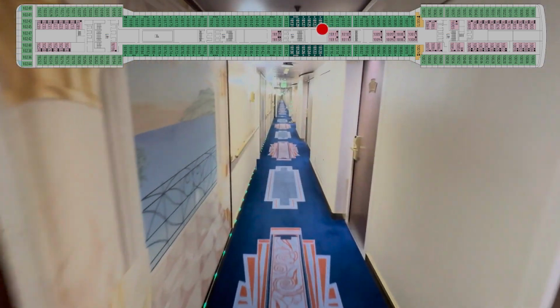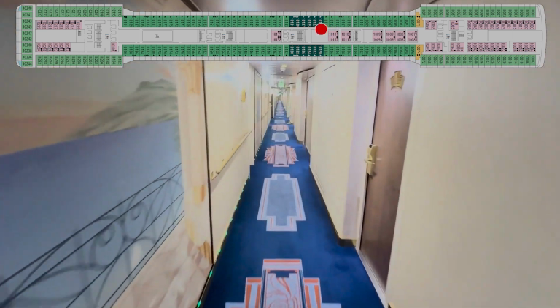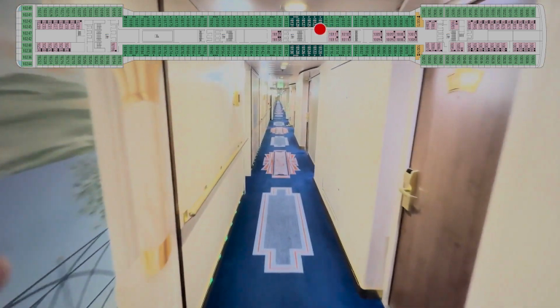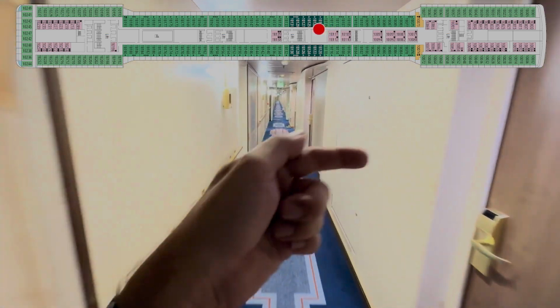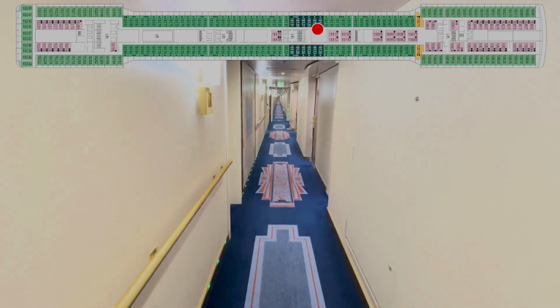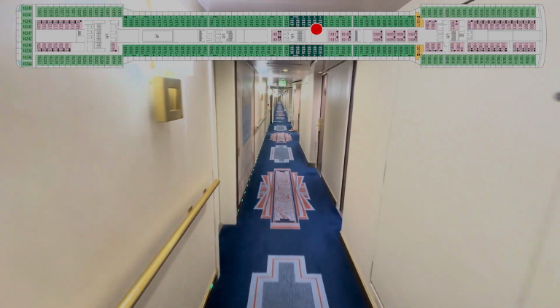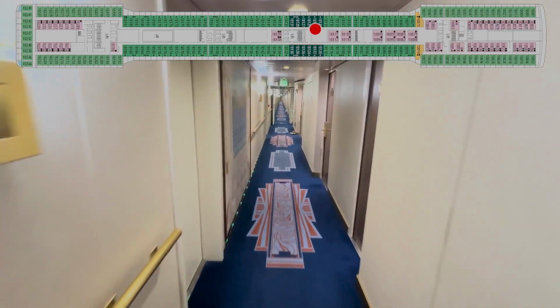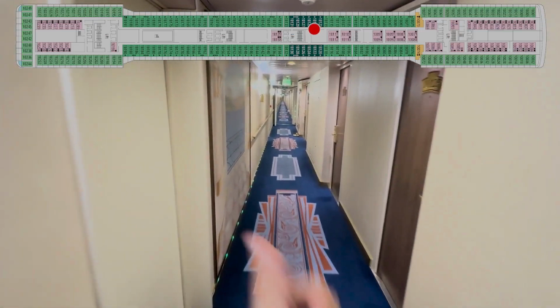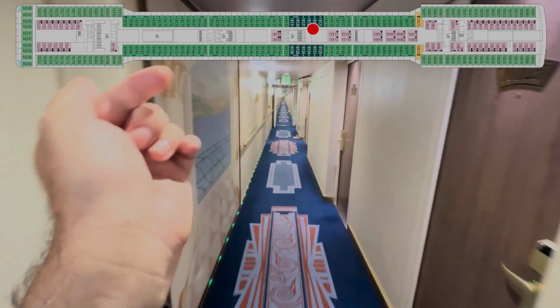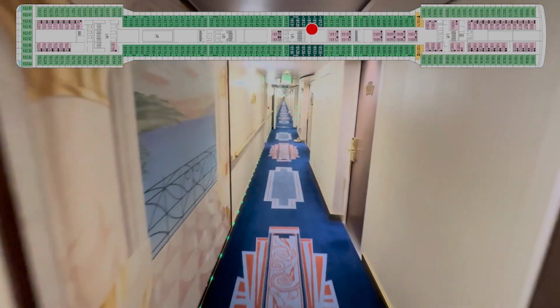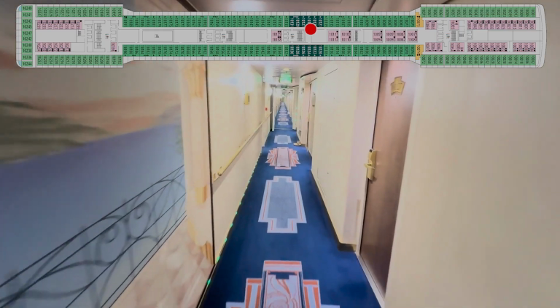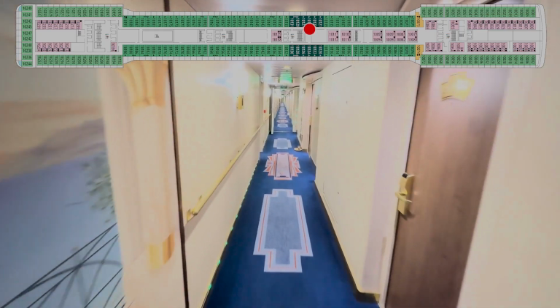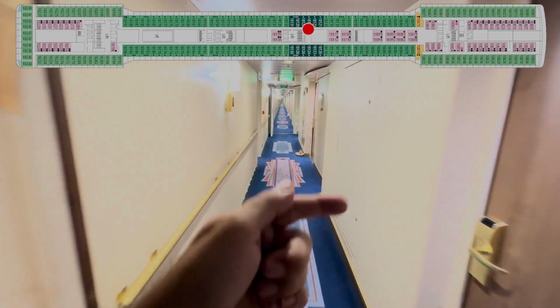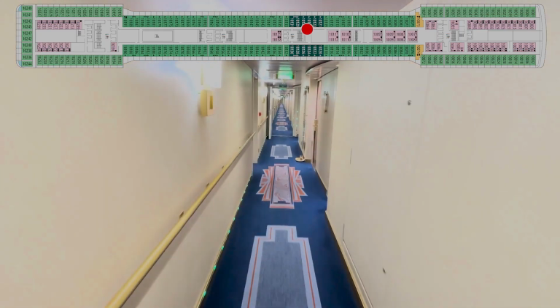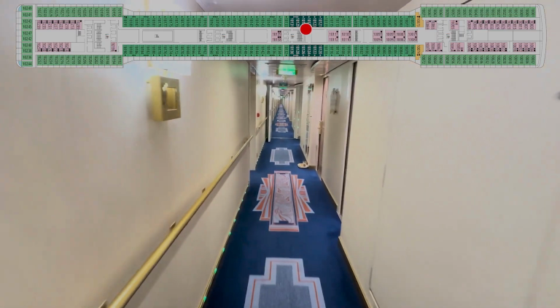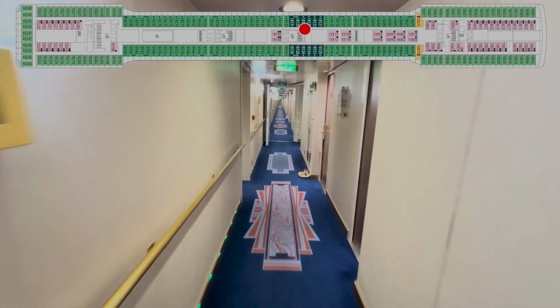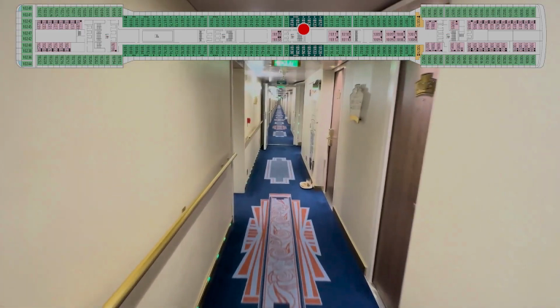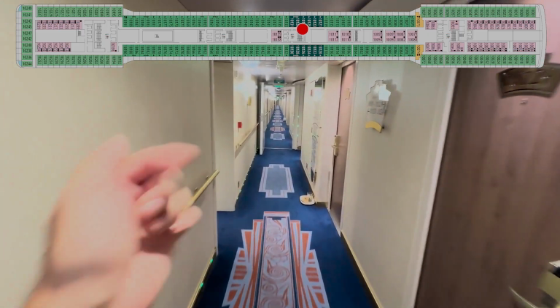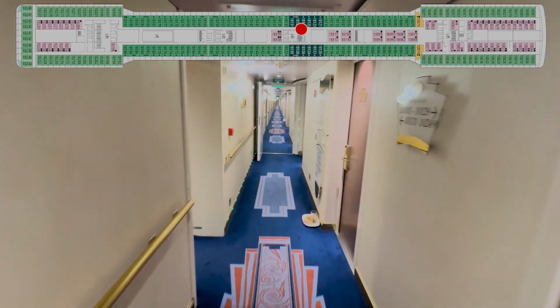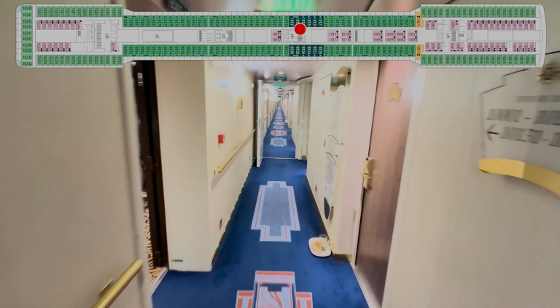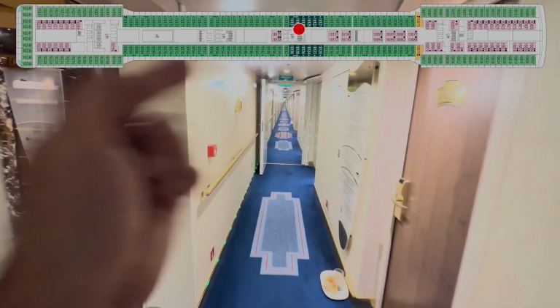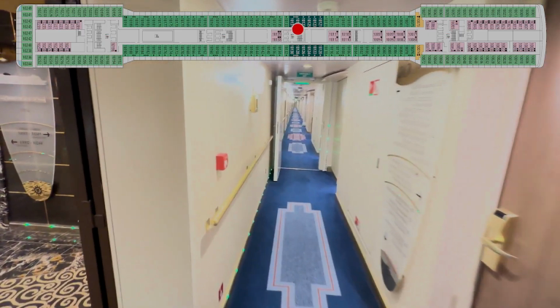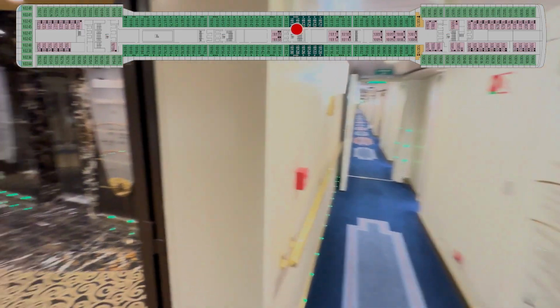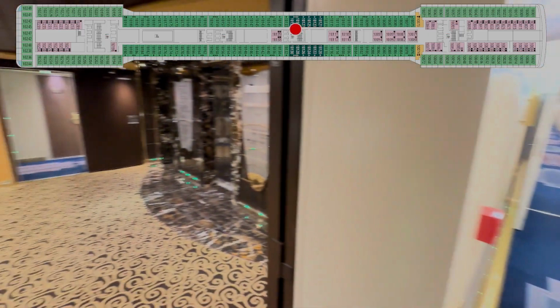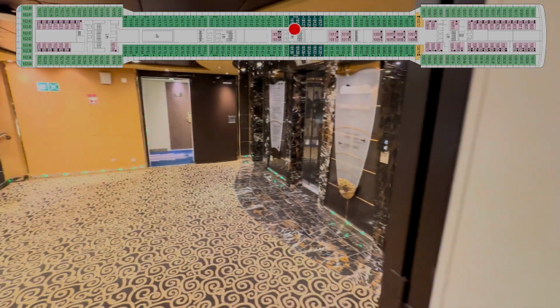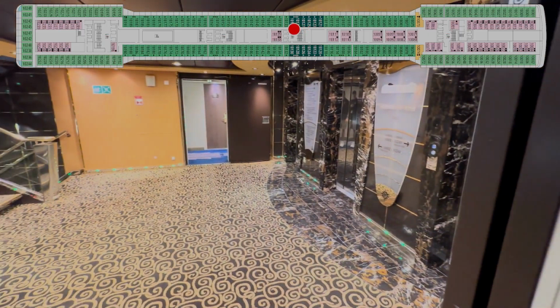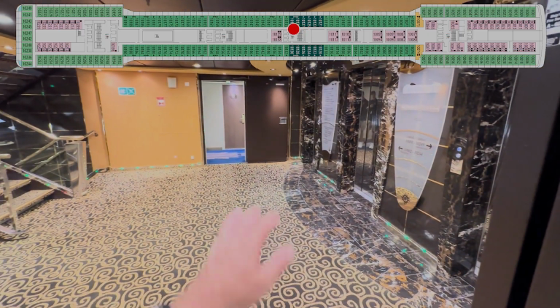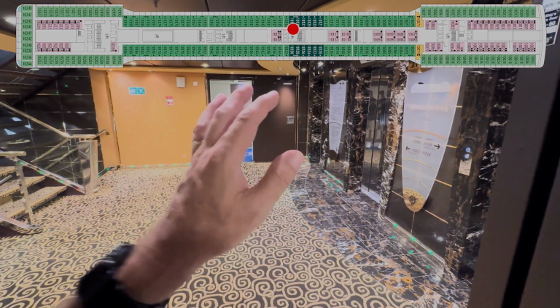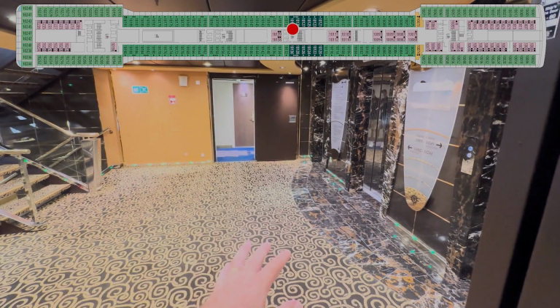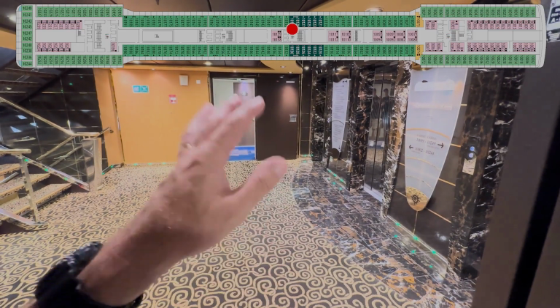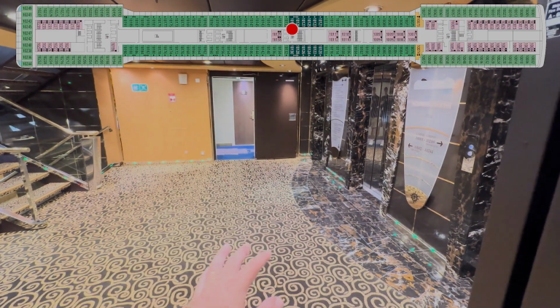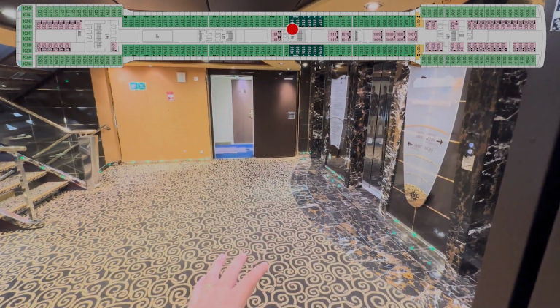121, 123, crew door. 125, 127, 129, 131. We are calling this the forward midship elevators — there are four sets of elevators on the ship.